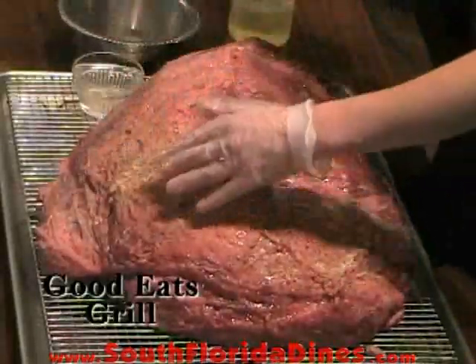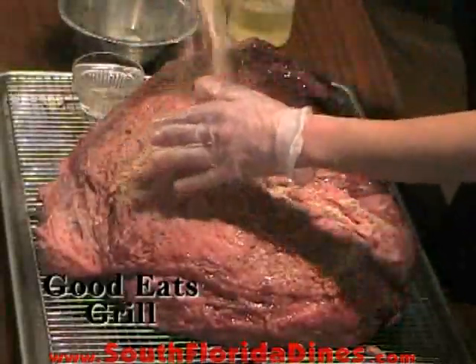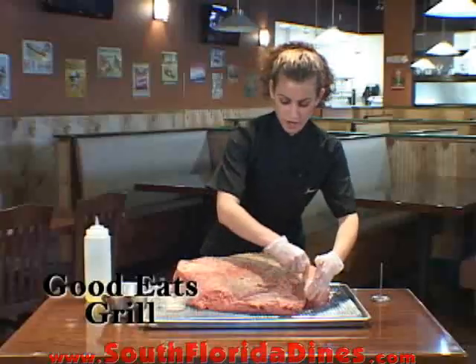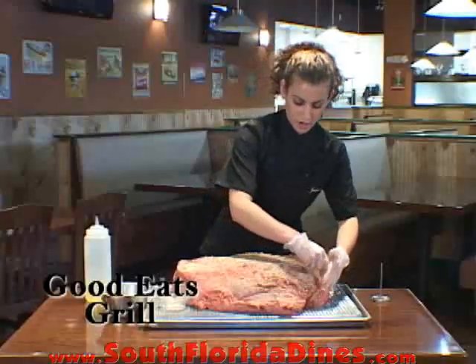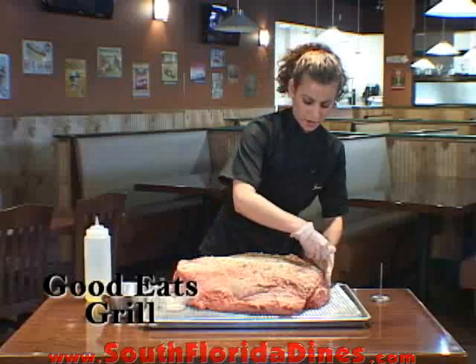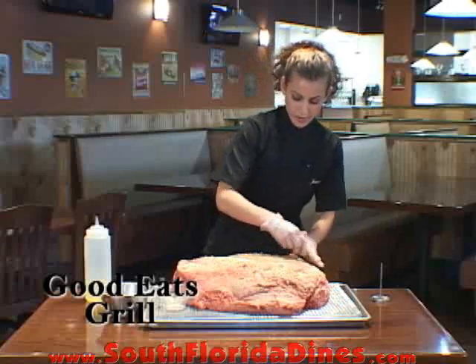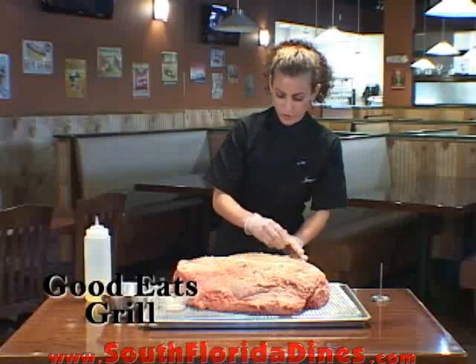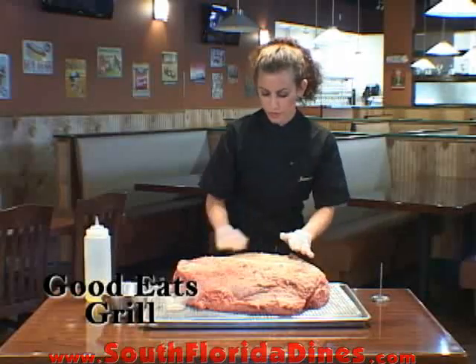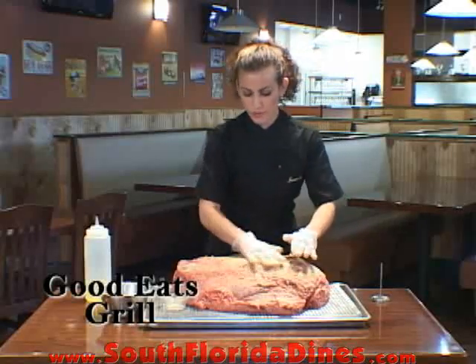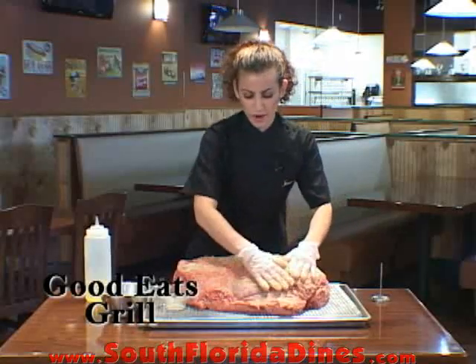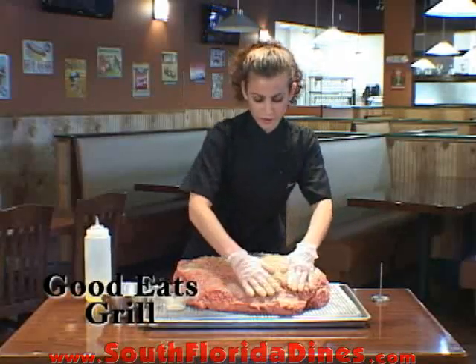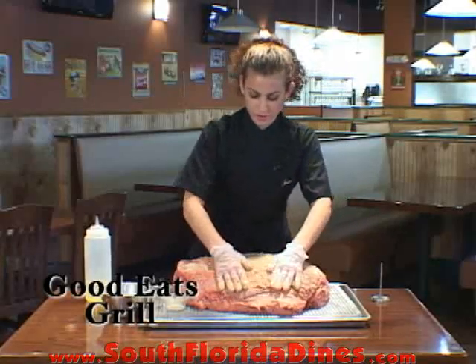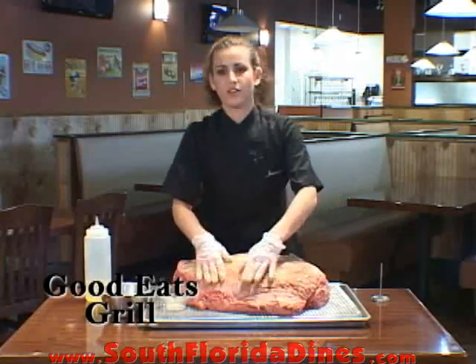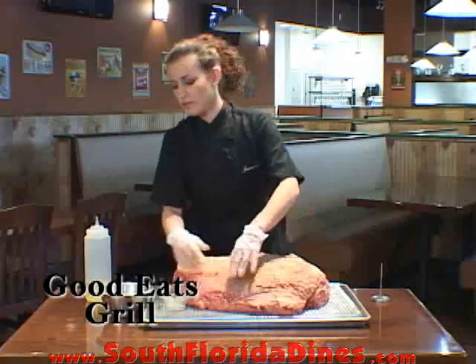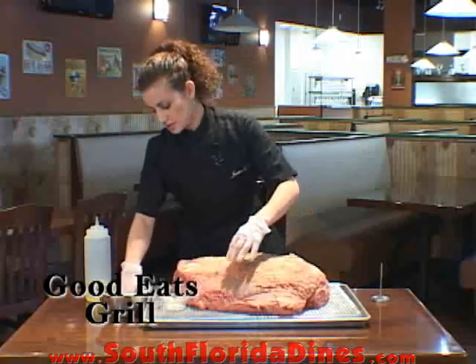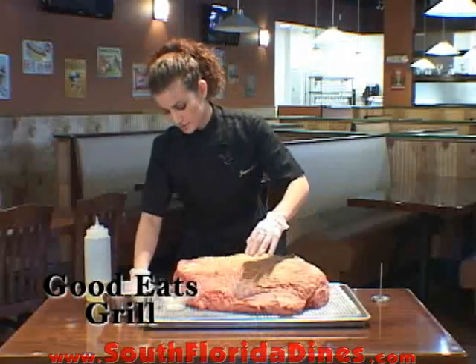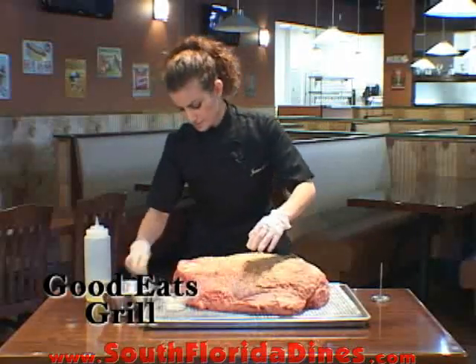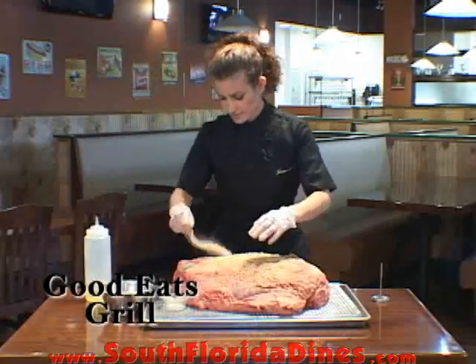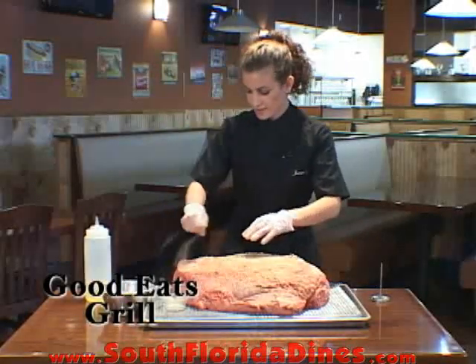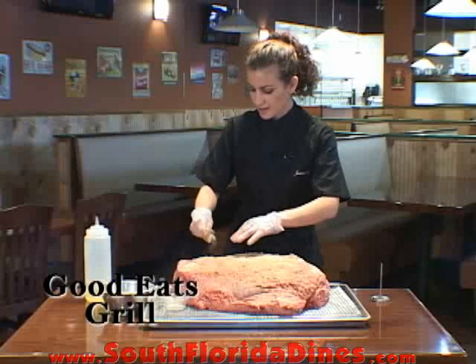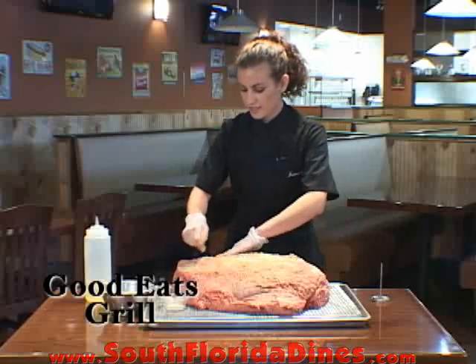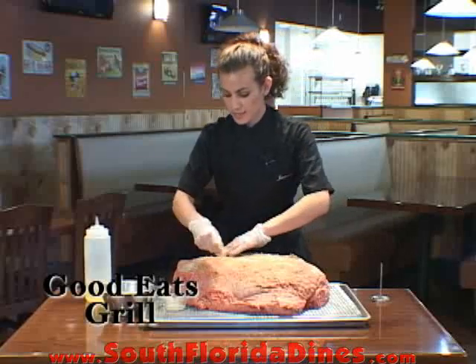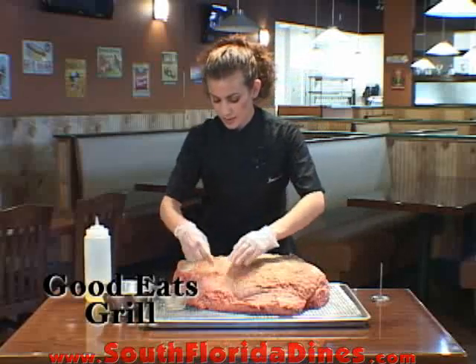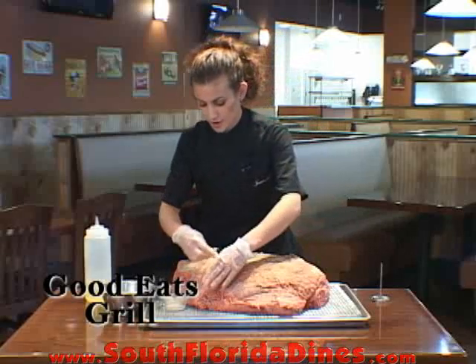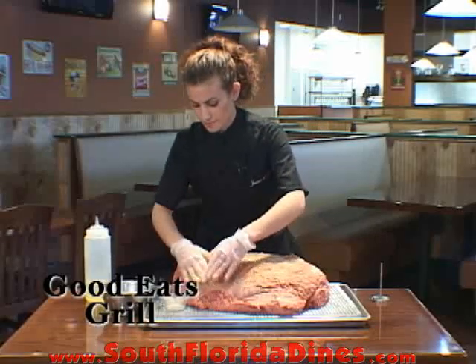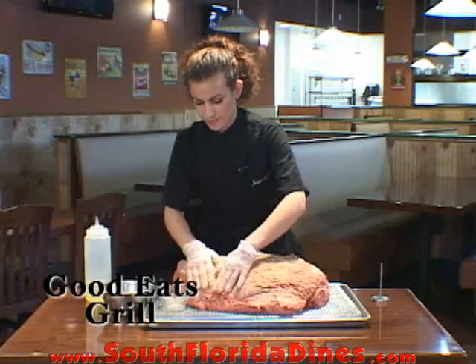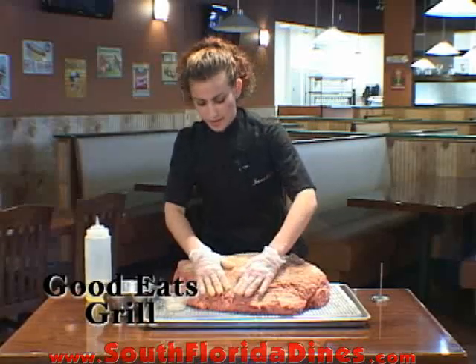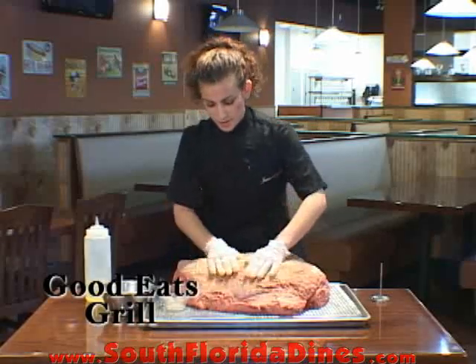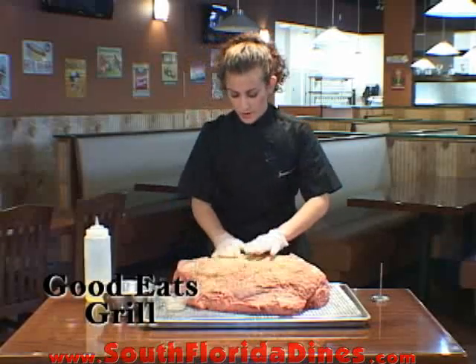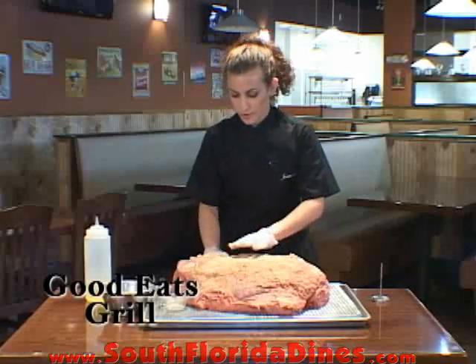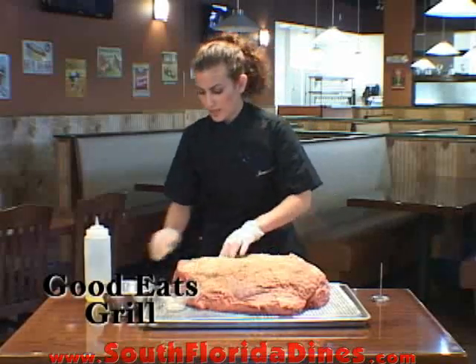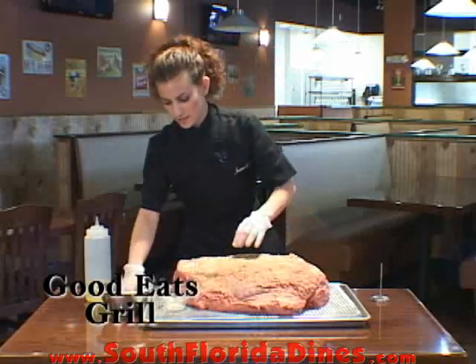This is going to cook for about three to four hours, low and slow, until it's nice and medium rare. You want it real pink inside.